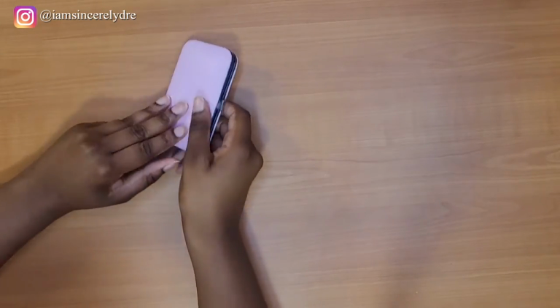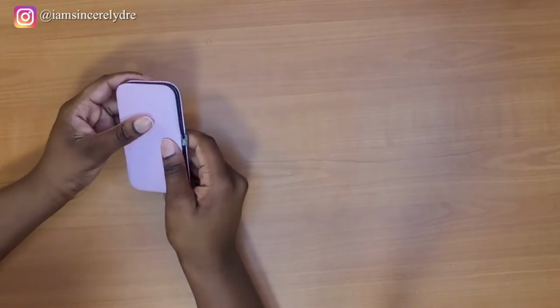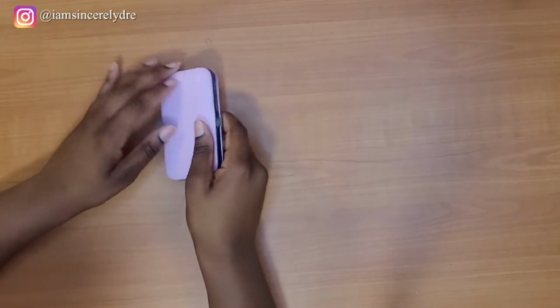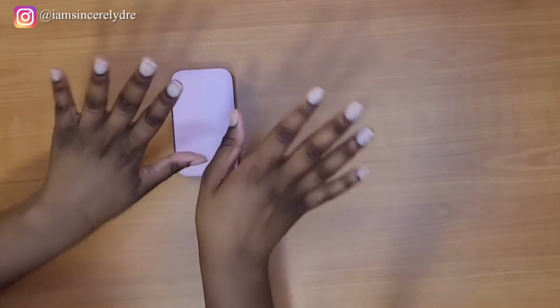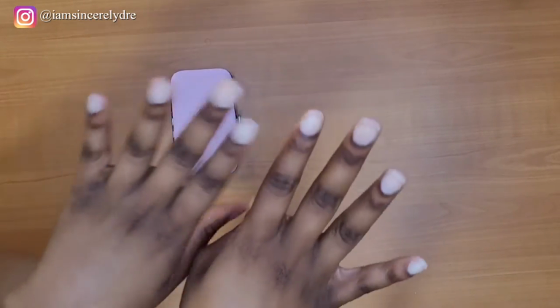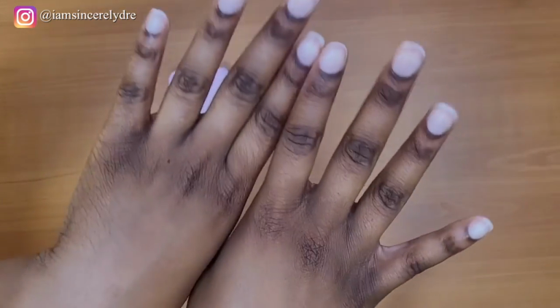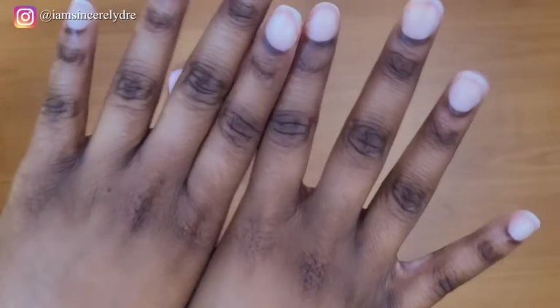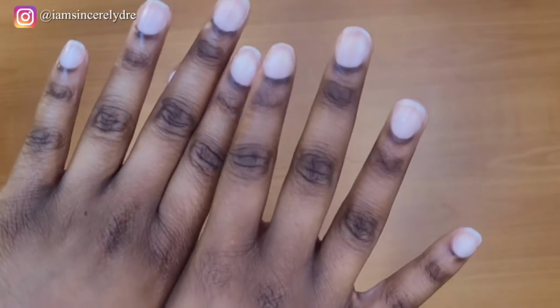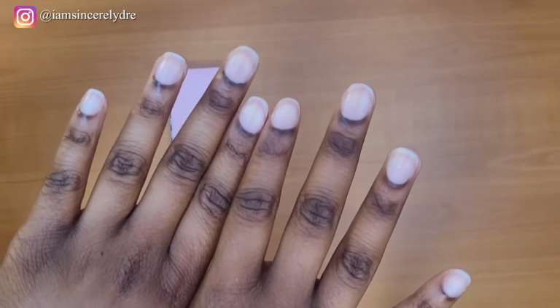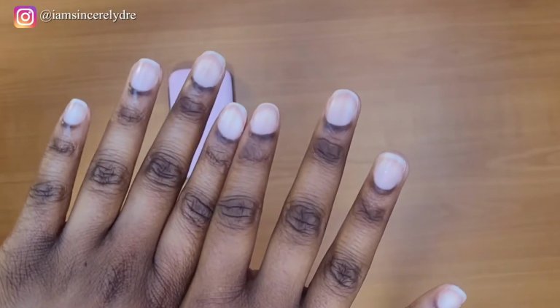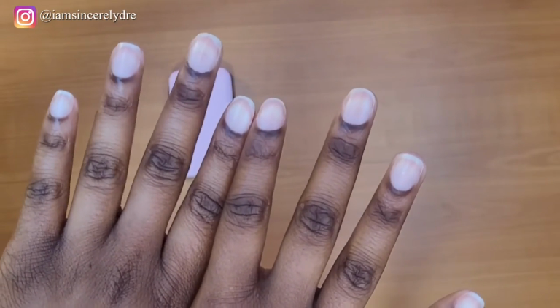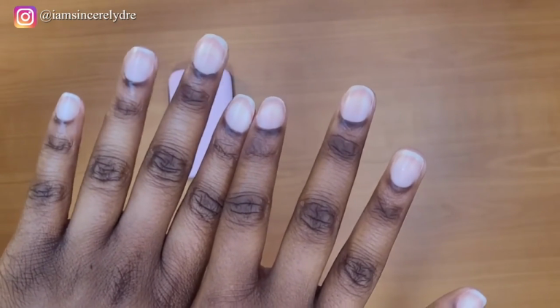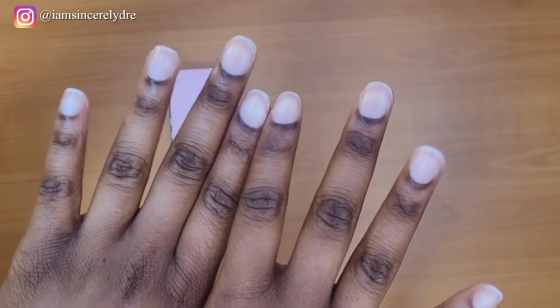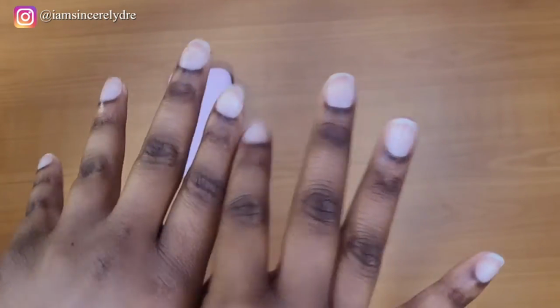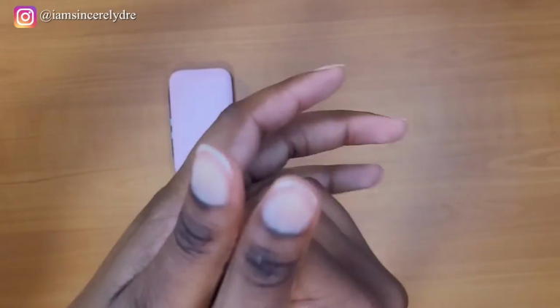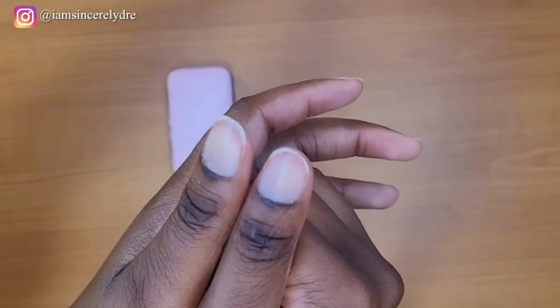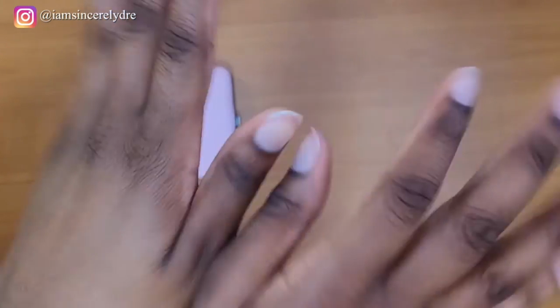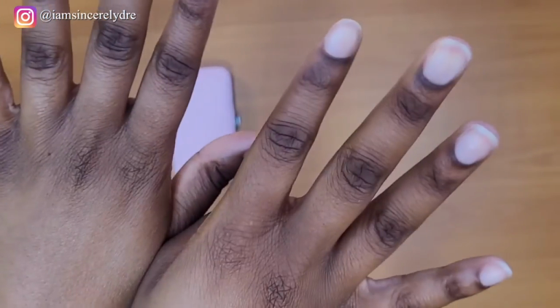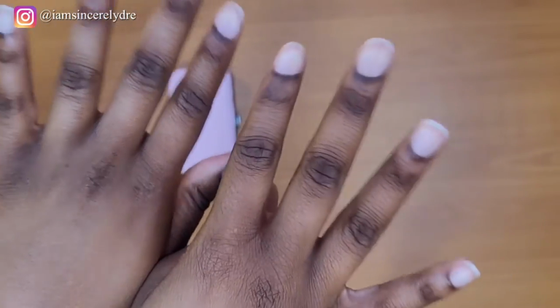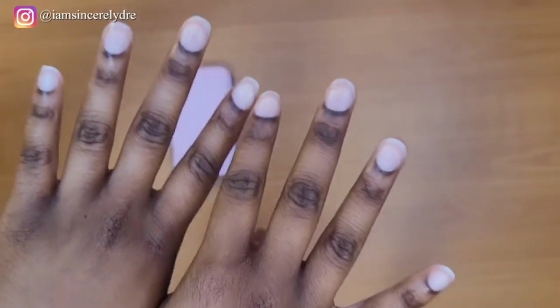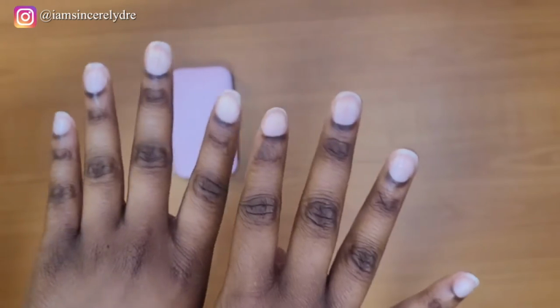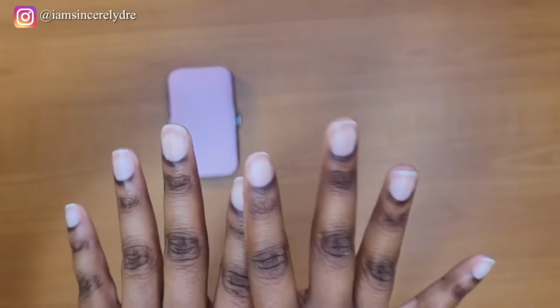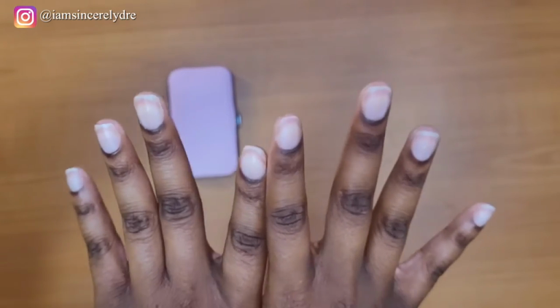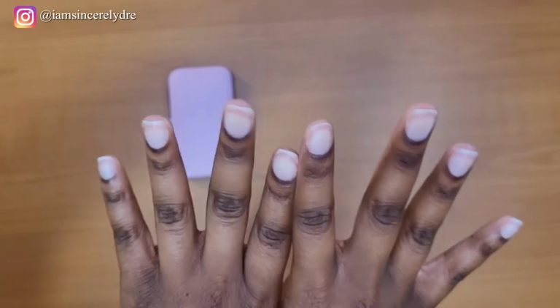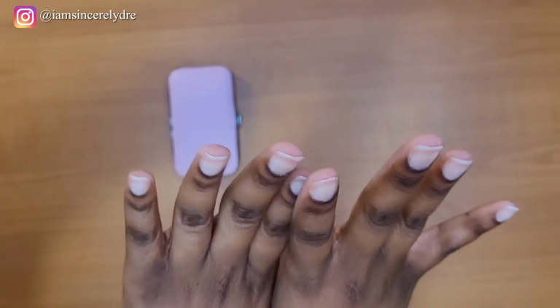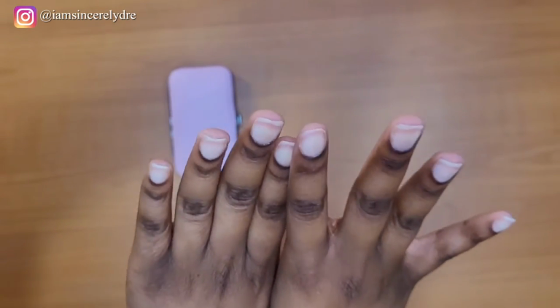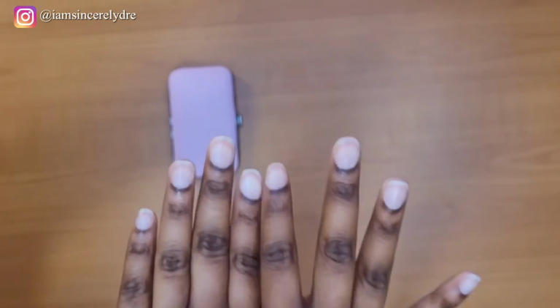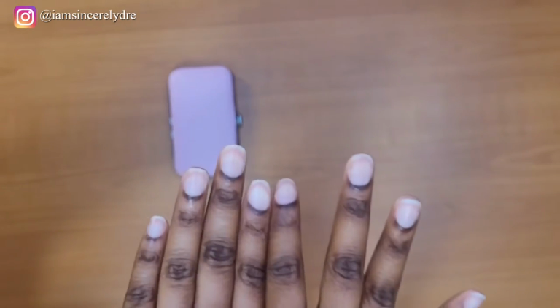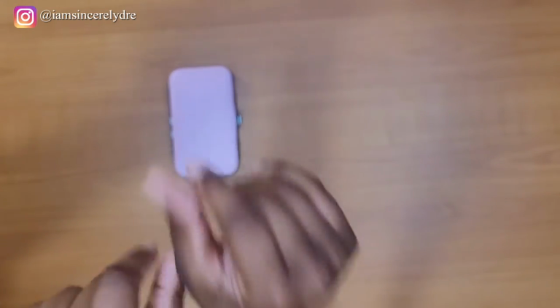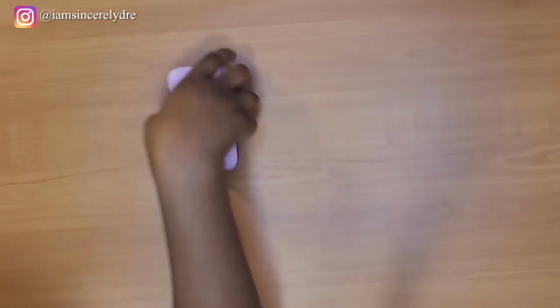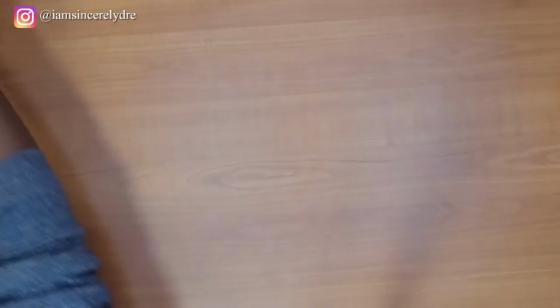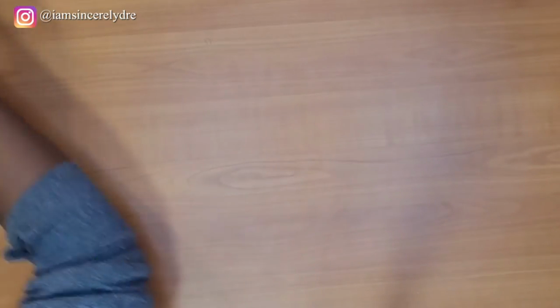Okay y'all, so now we are done cutting our nails. They are a little bit shorter. I really hope this works out because I really don't like wearing my nails short. But I hope this is short enough to fit under here.